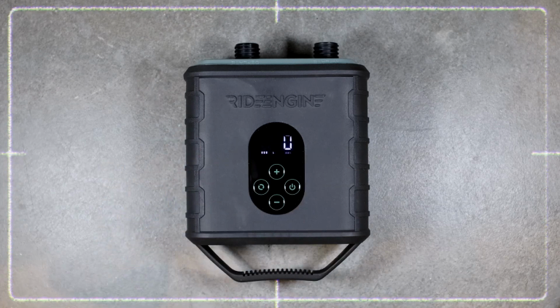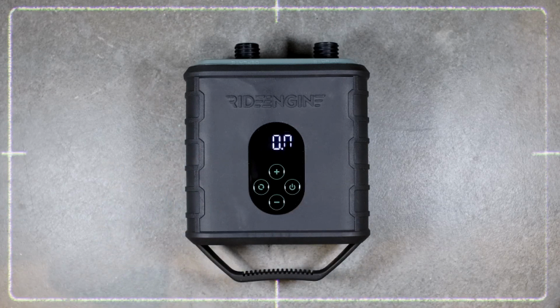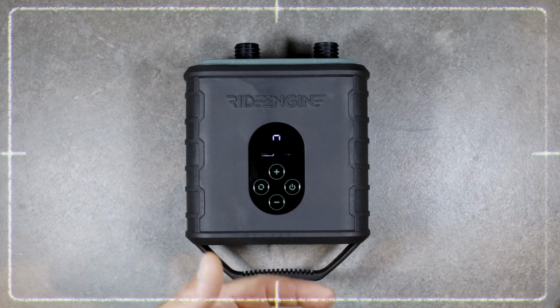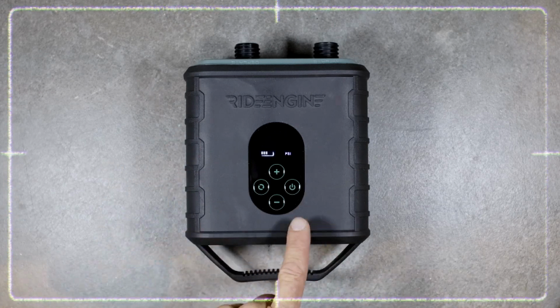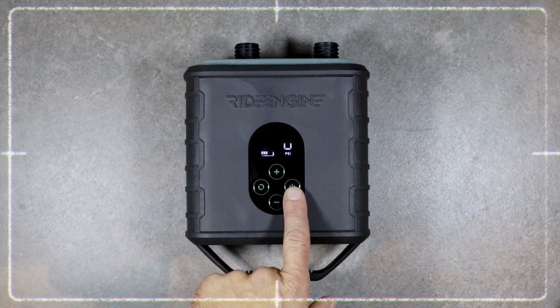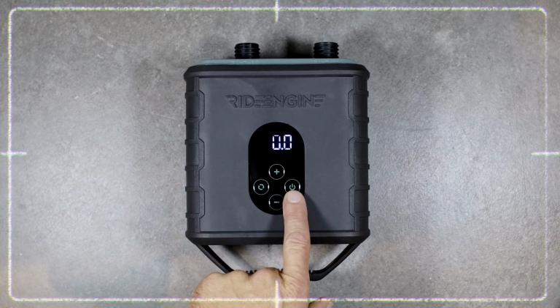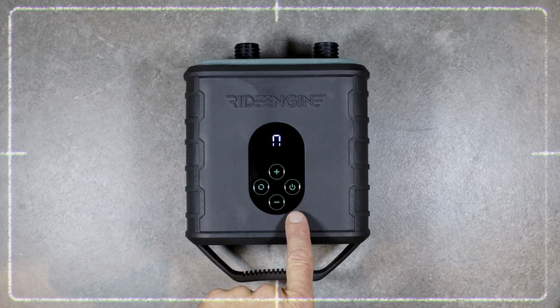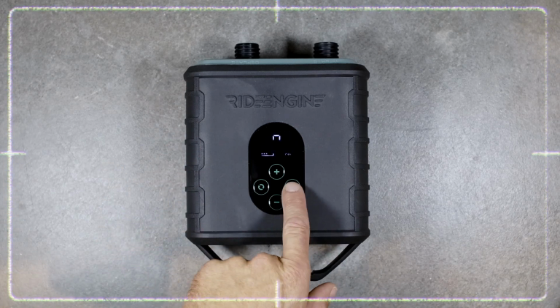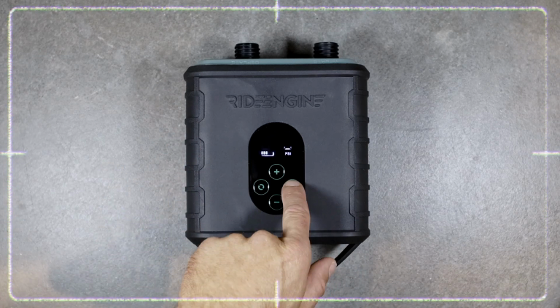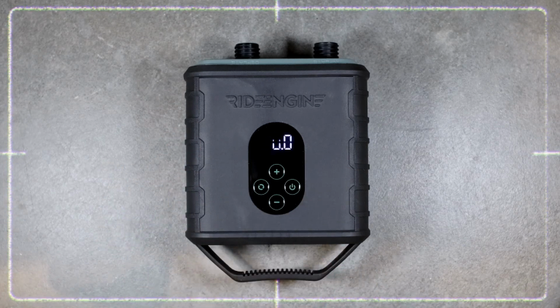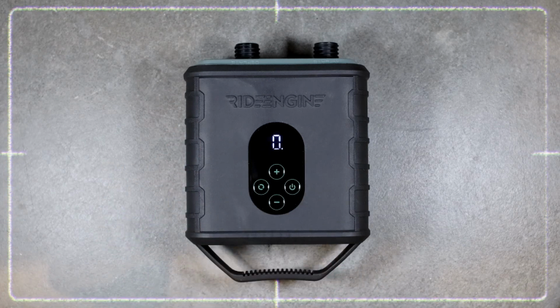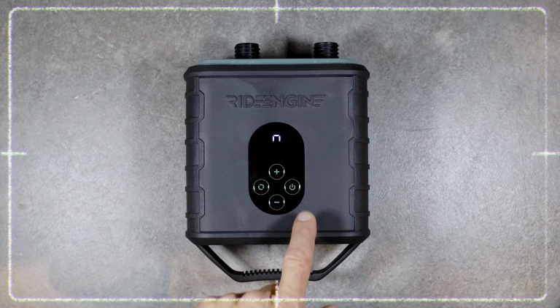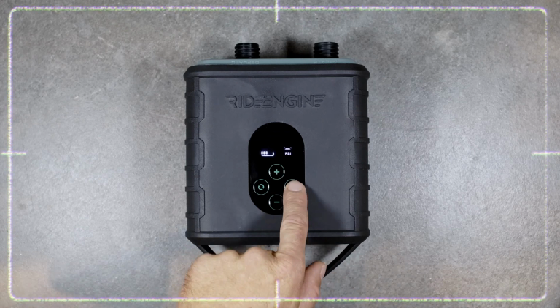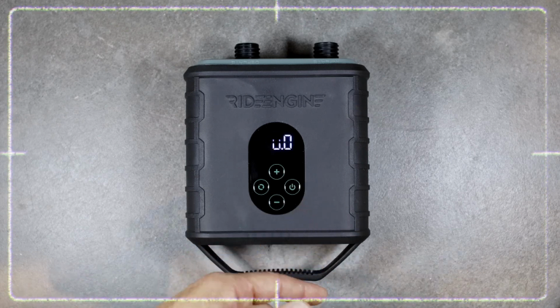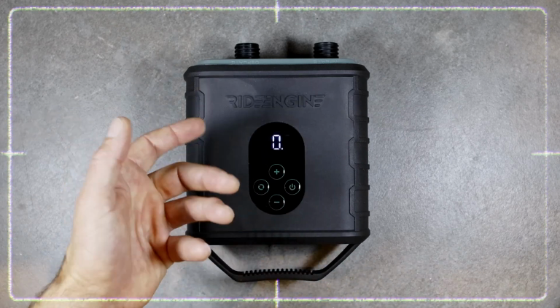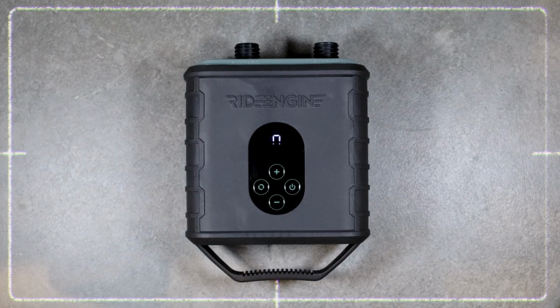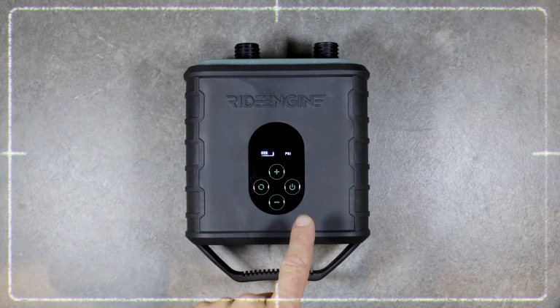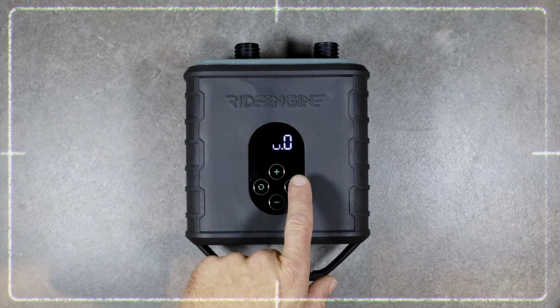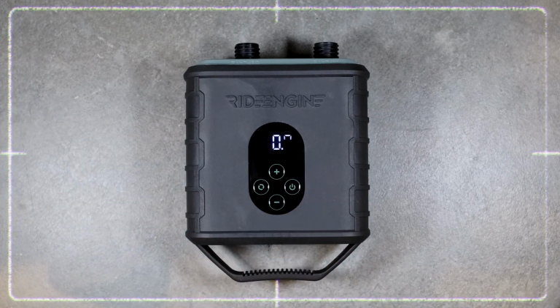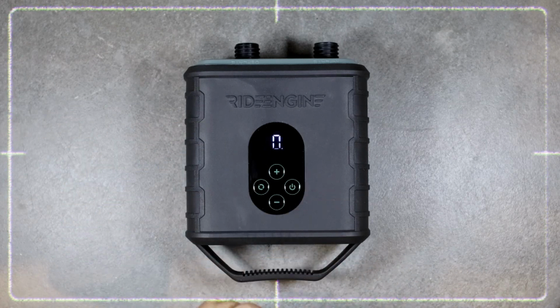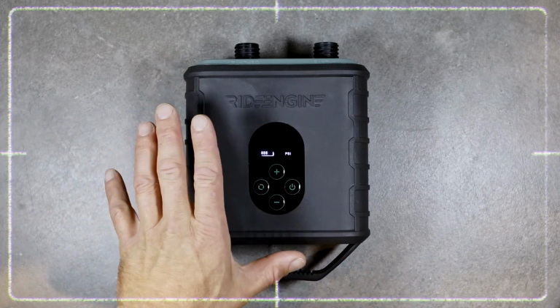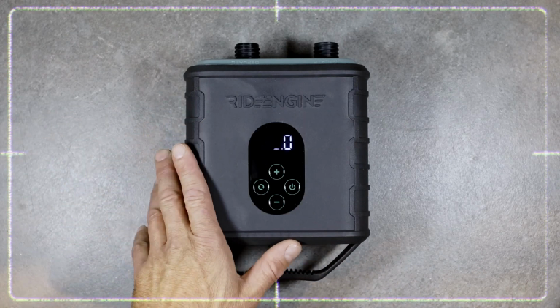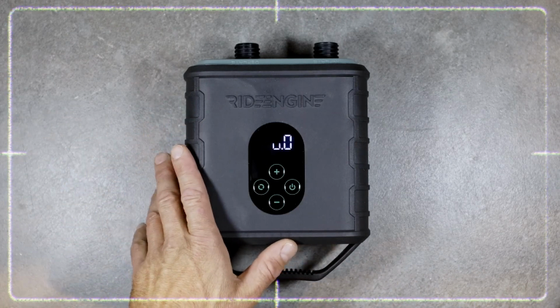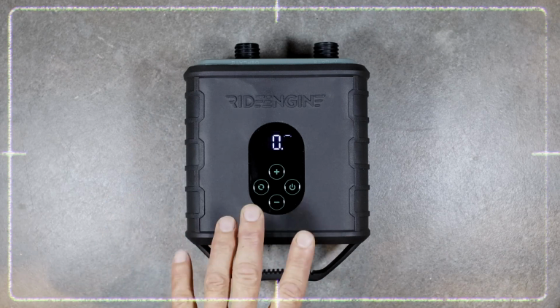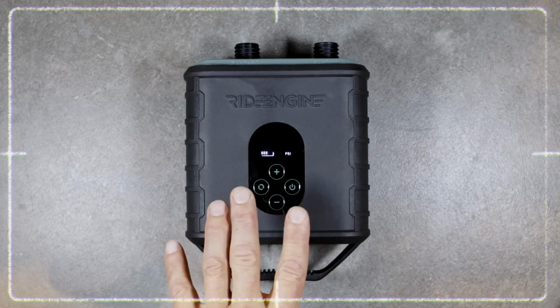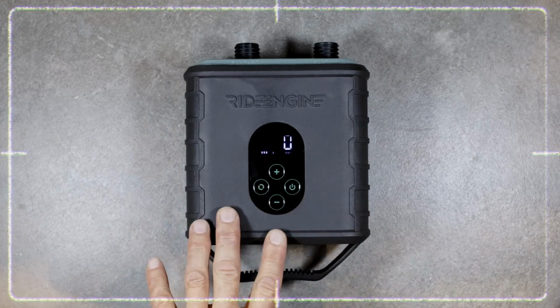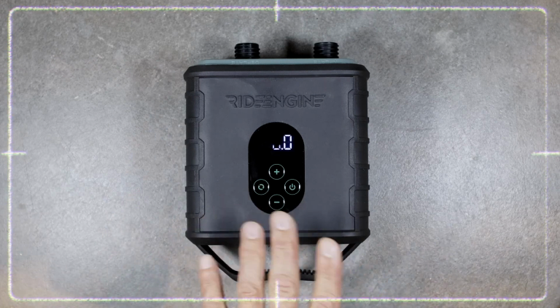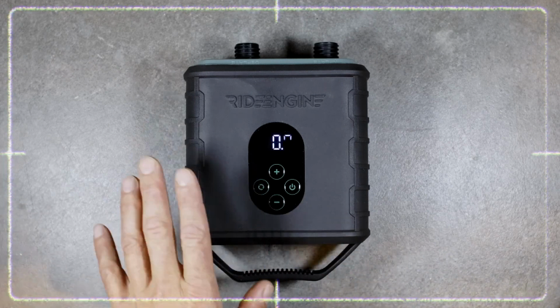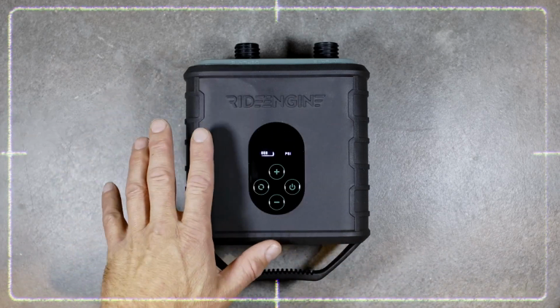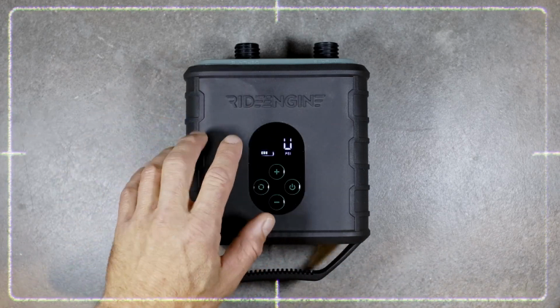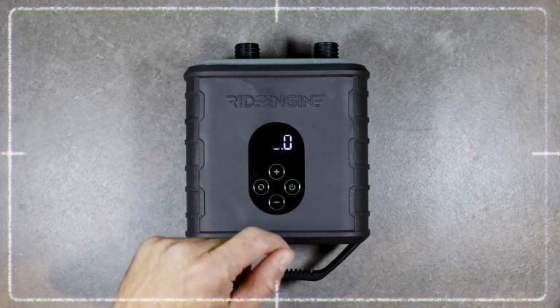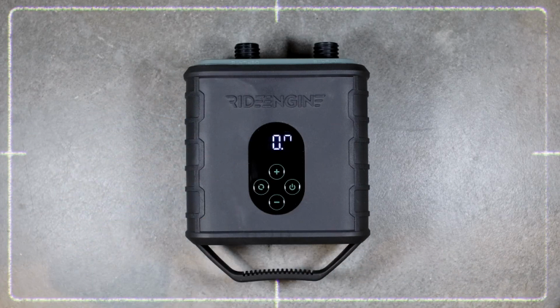Once you're ready to inflate, you can just do one simple push on the power button. If you want to stop it, you can push it back again. Although it's important to note, the pump will stop by itself at the maximum desired PSI.